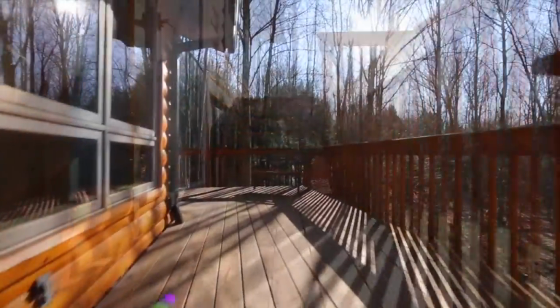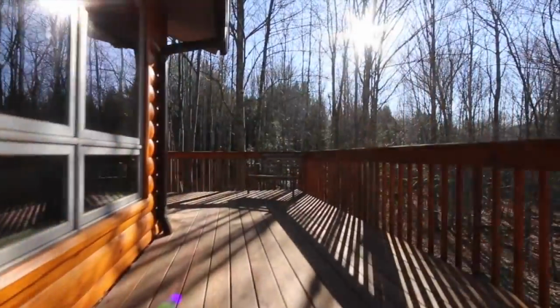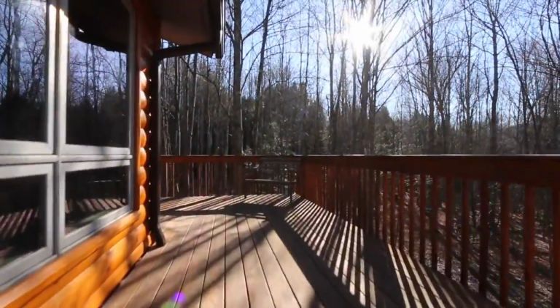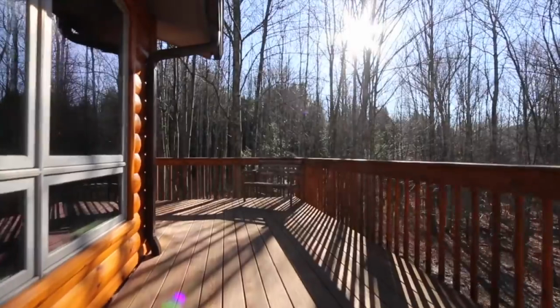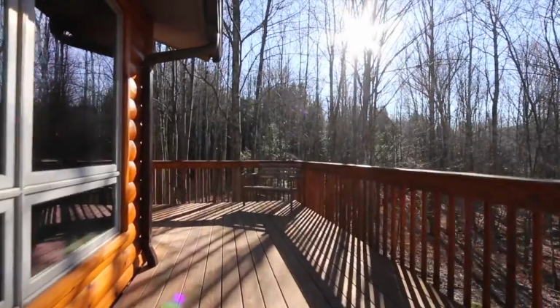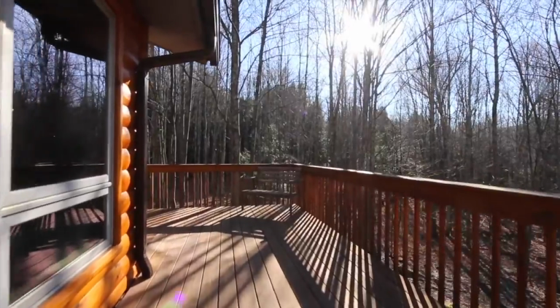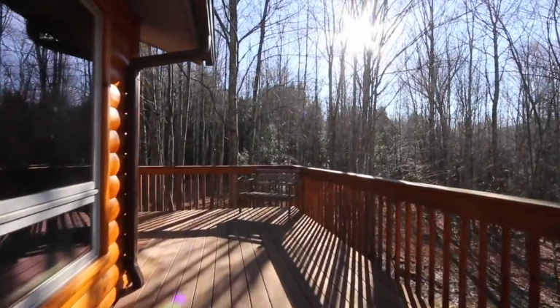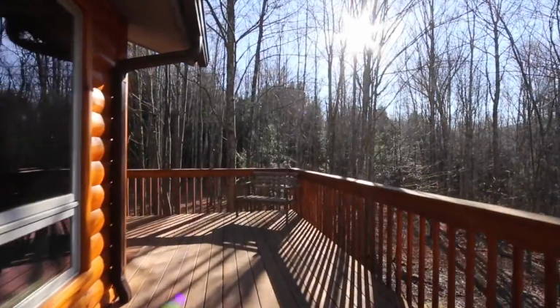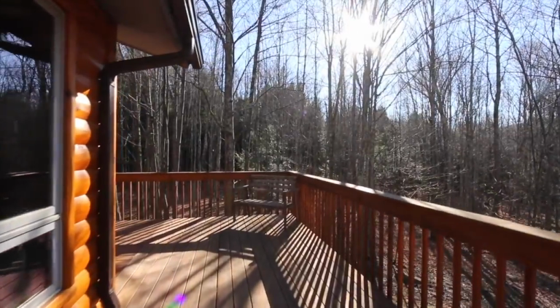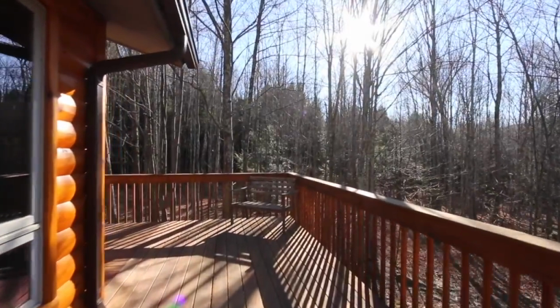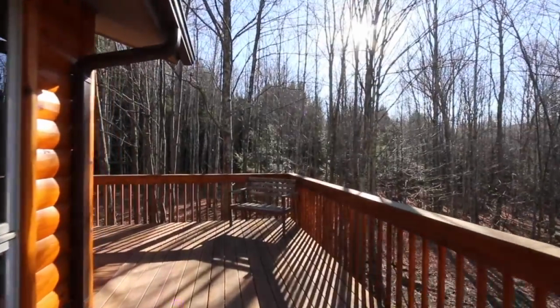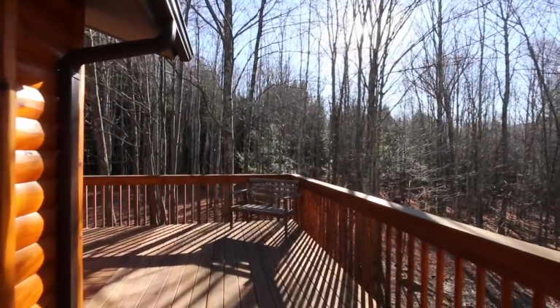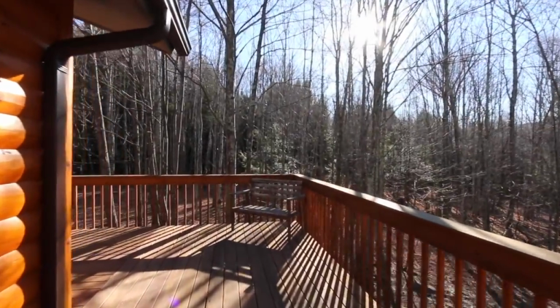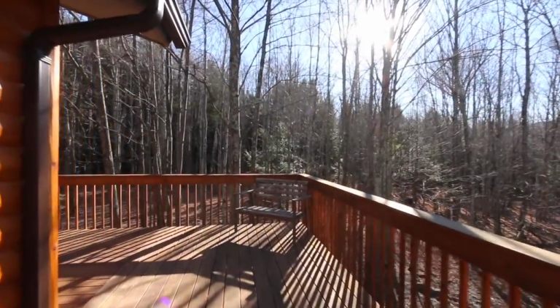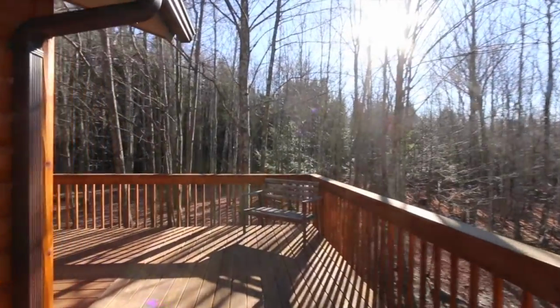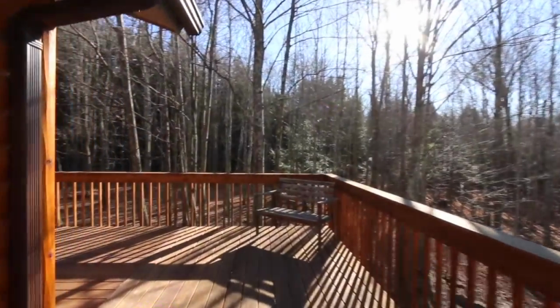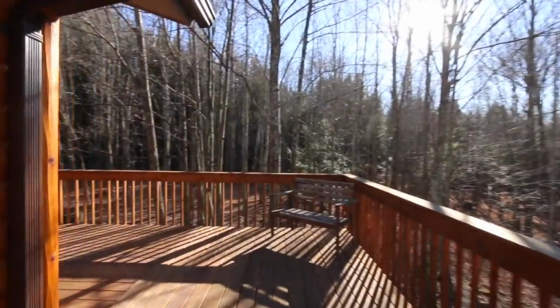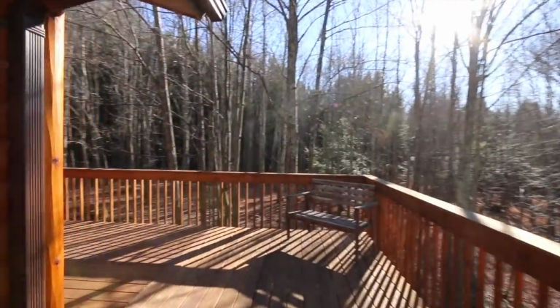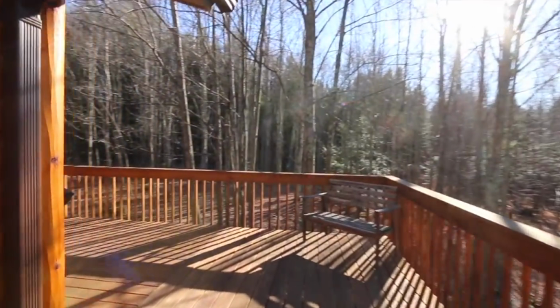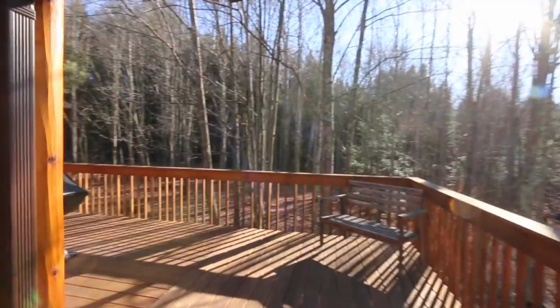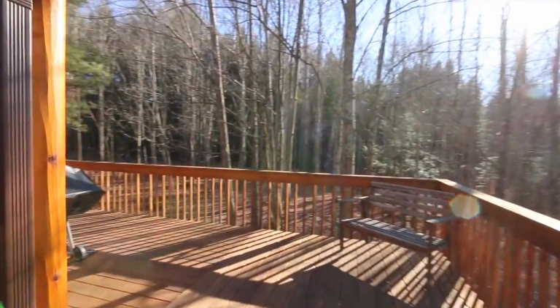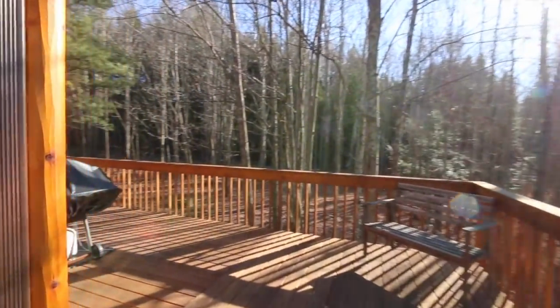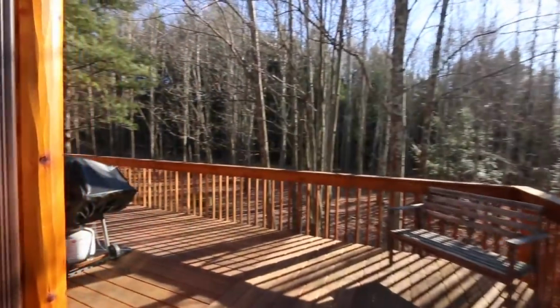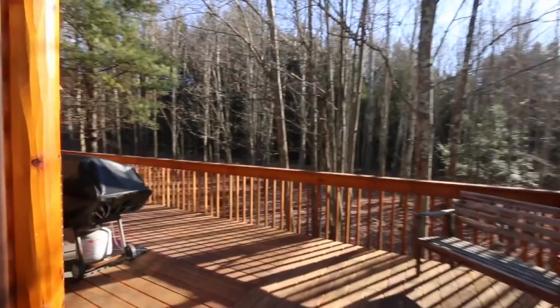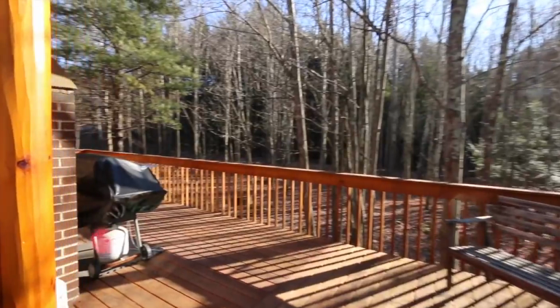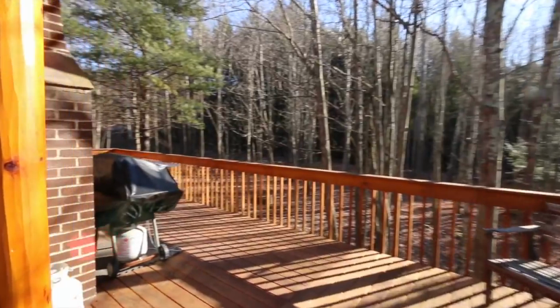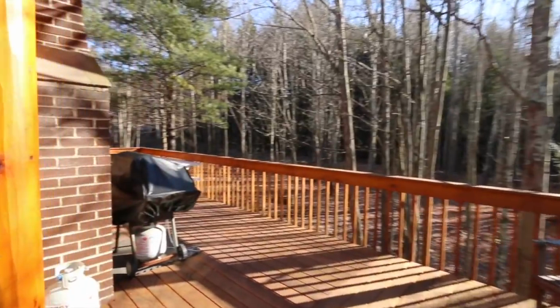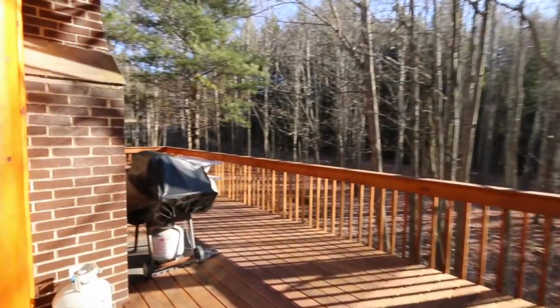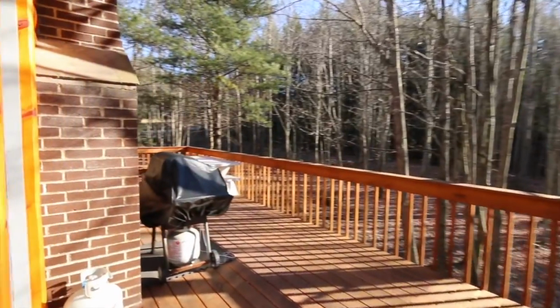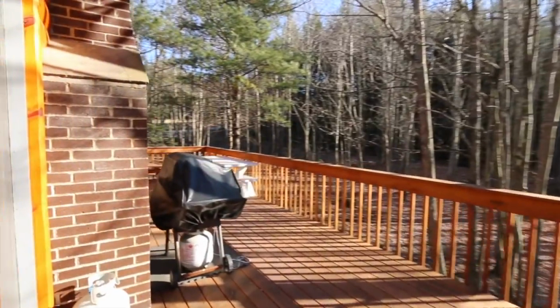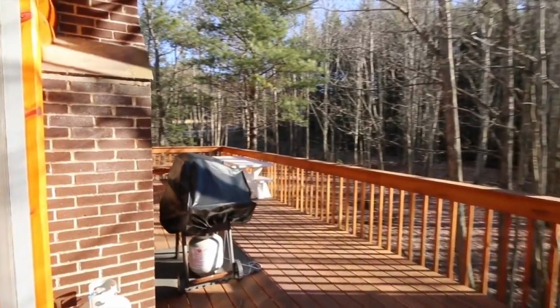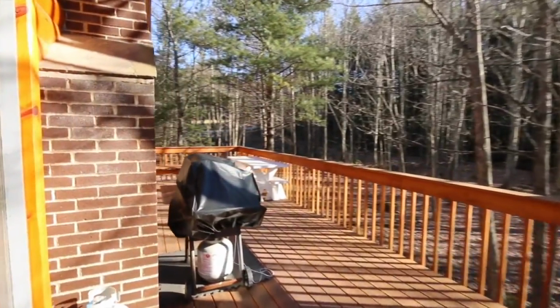The wraparound deck is your first key to a great escape, complete with barbecue area and easy access through sliding glass doors.